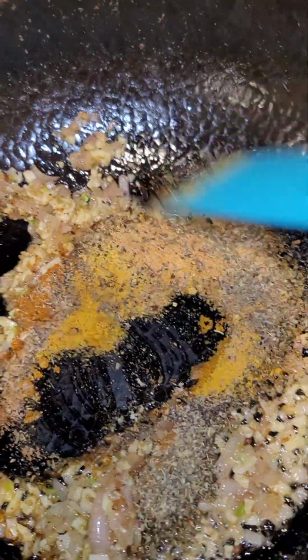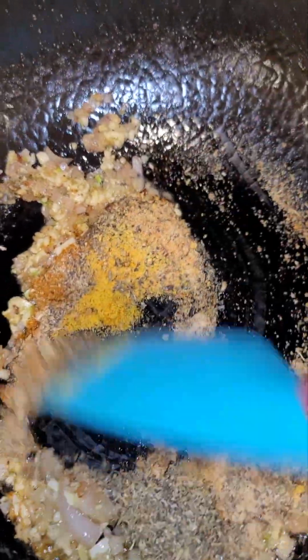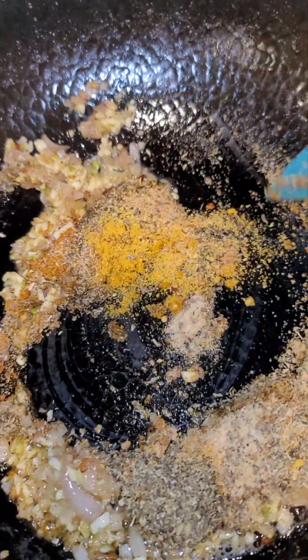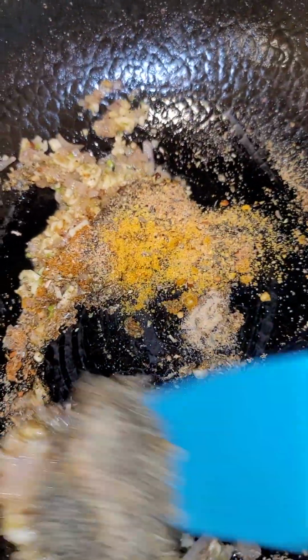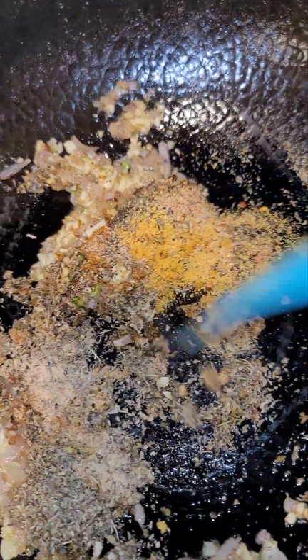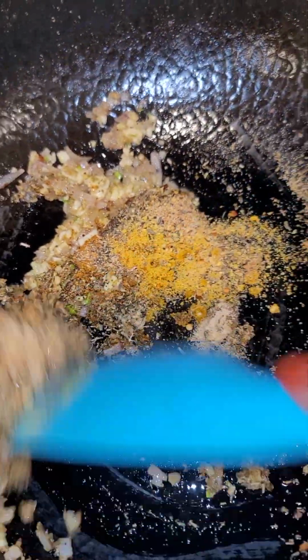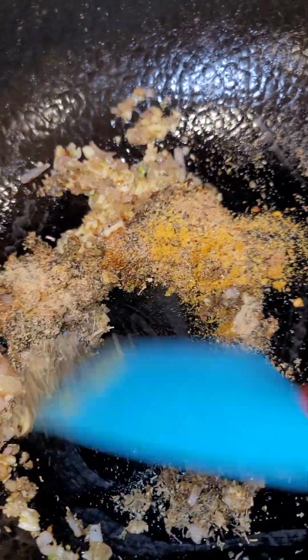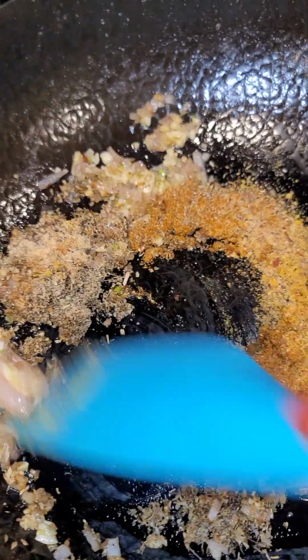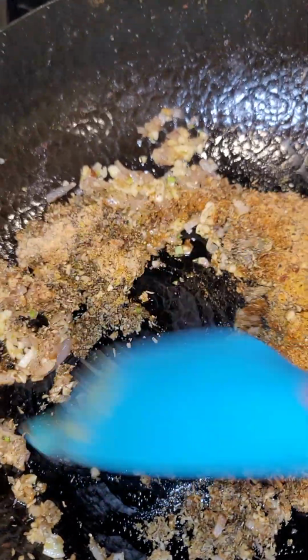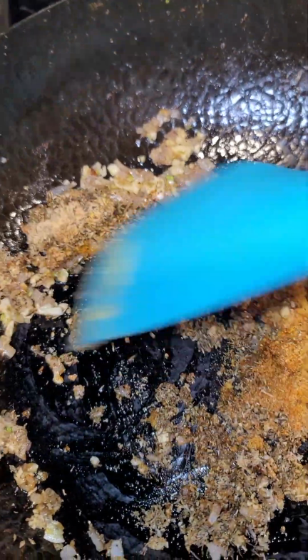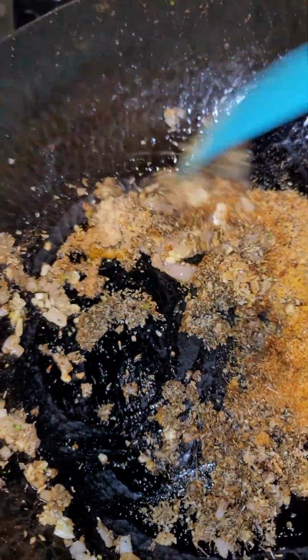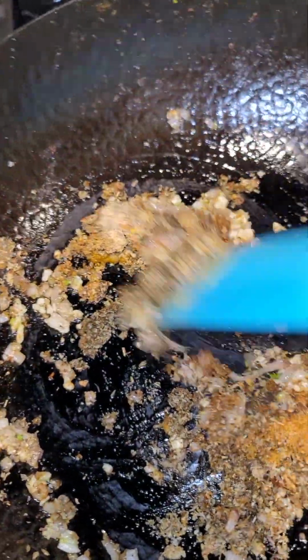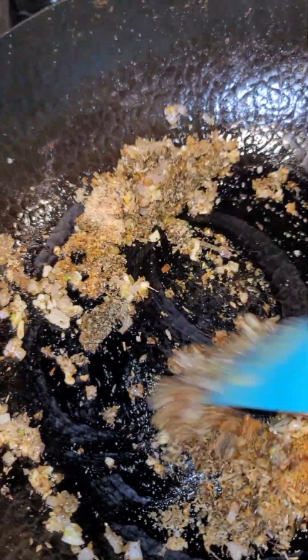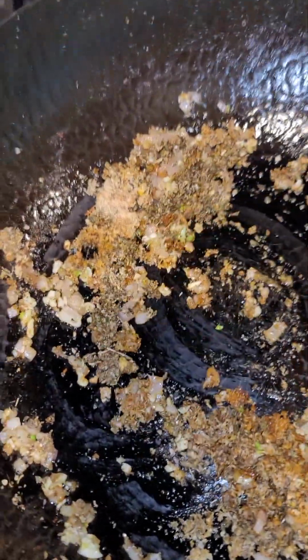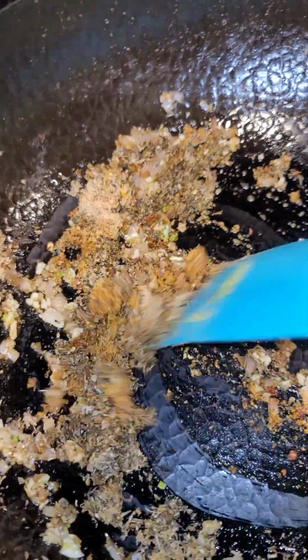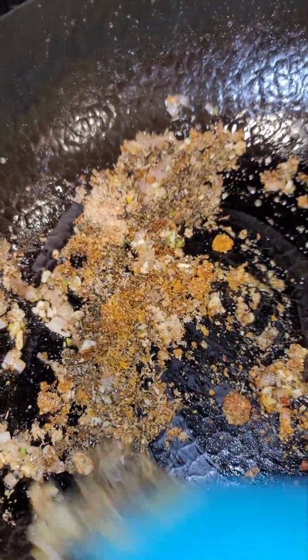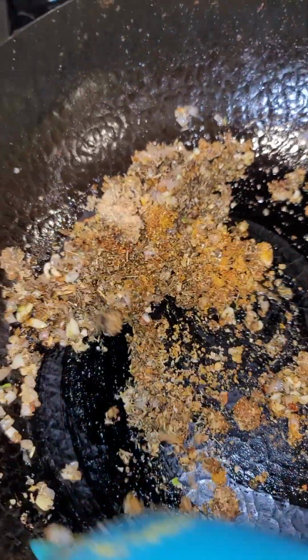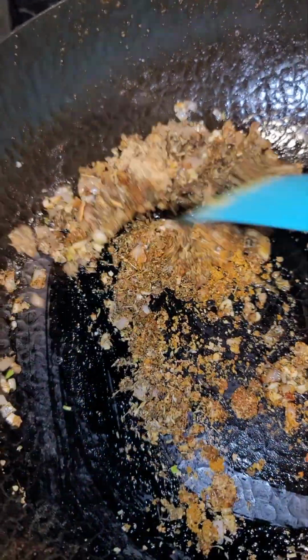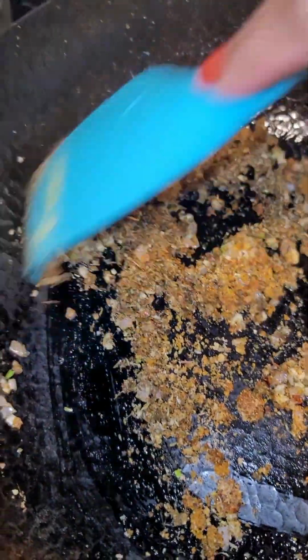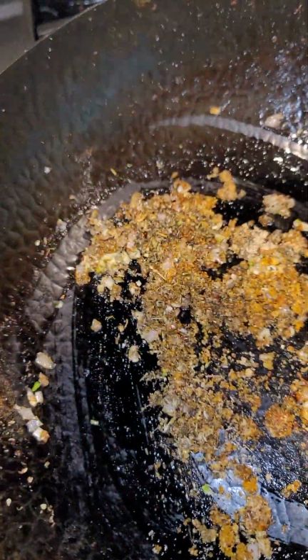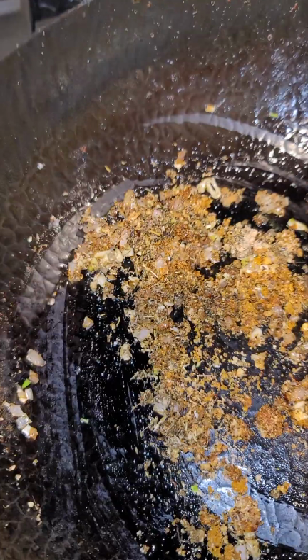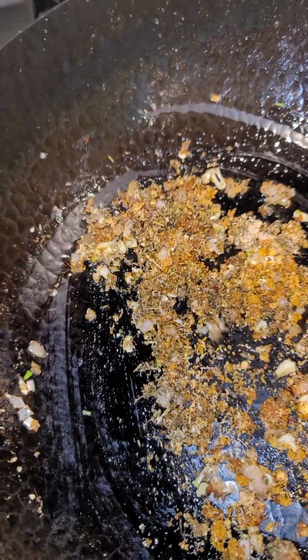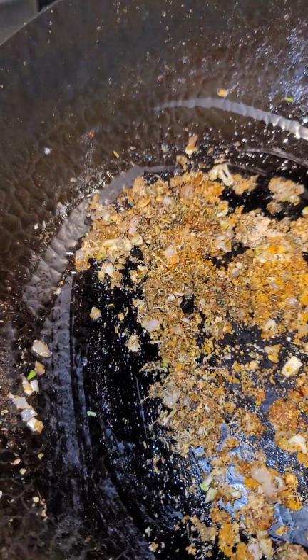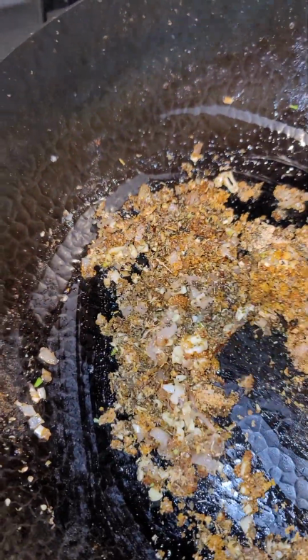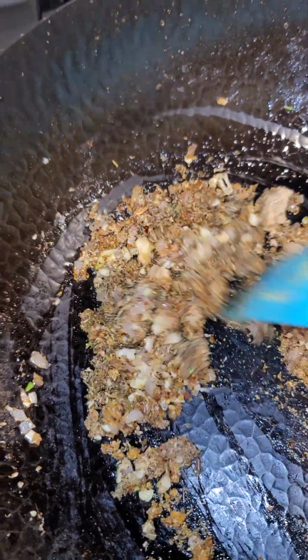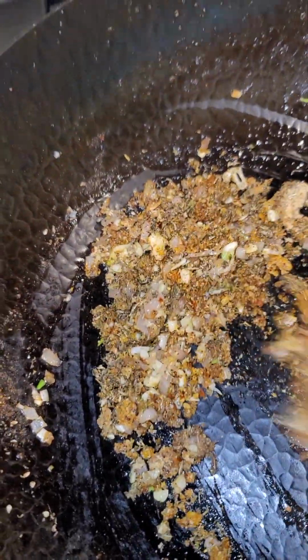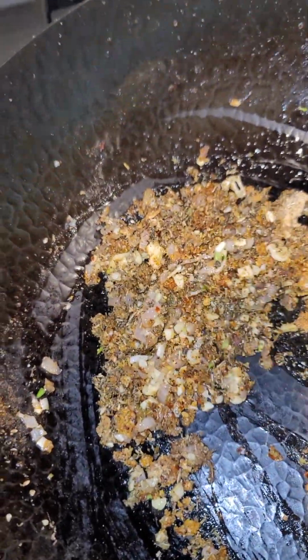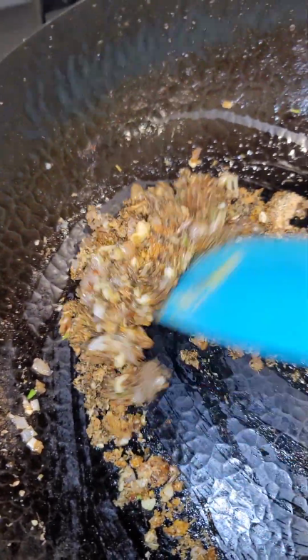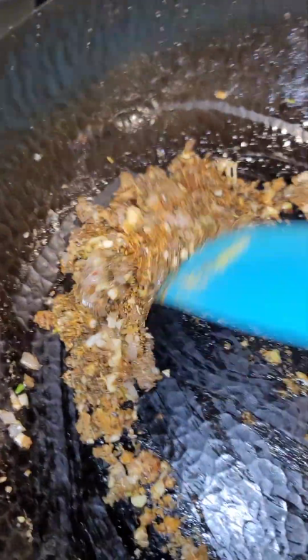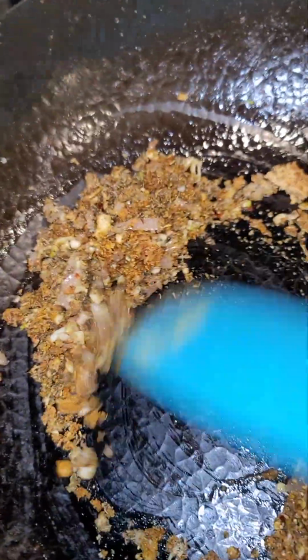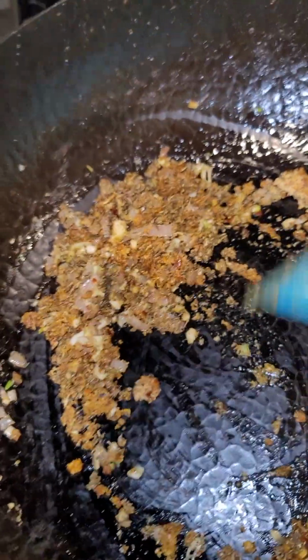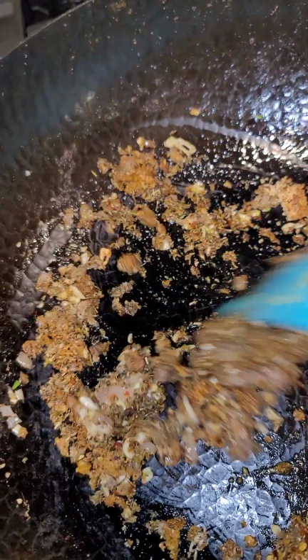That's just some garlic powder, onion powder, some lemon pepper, some Cajun seasoning, some oregano, some thyme and rosemary — just a little rosemary.